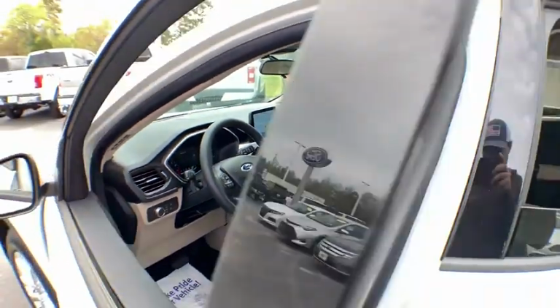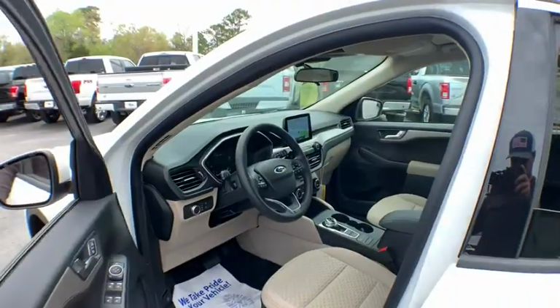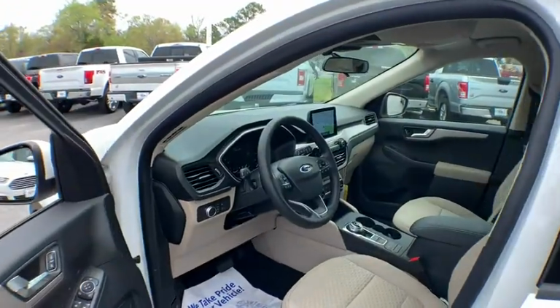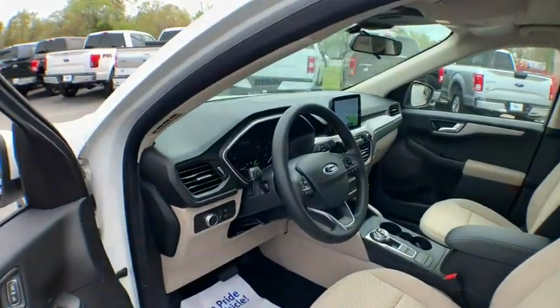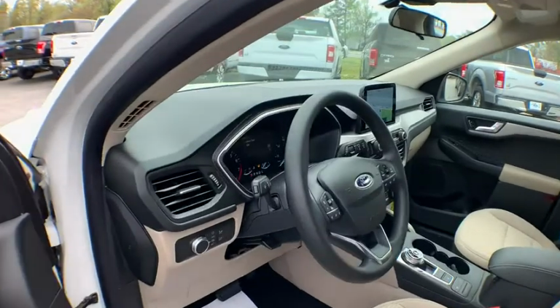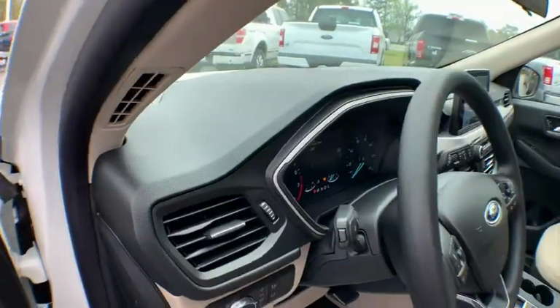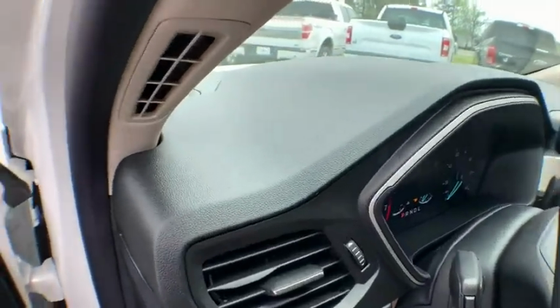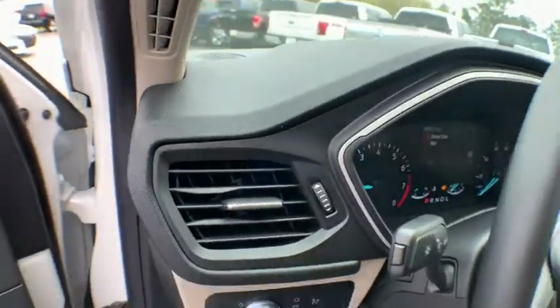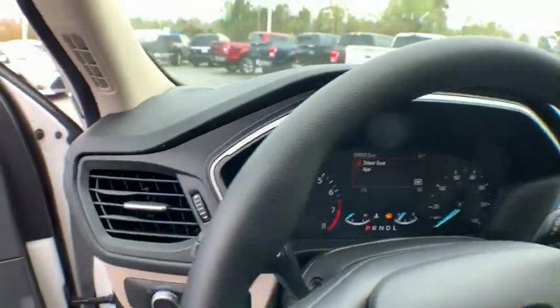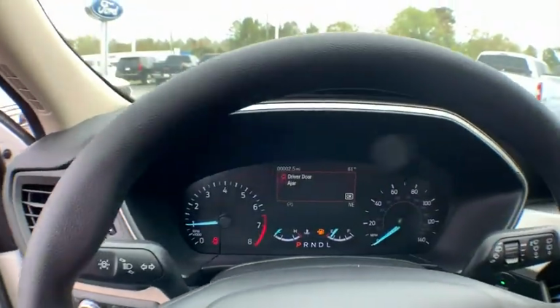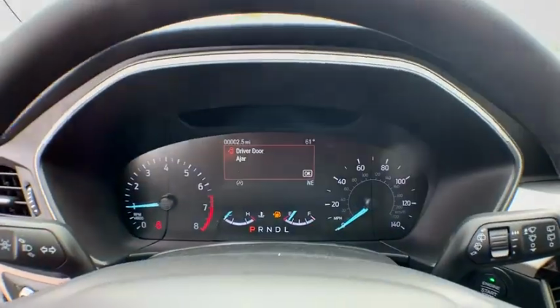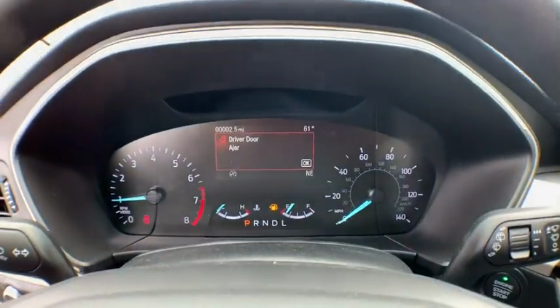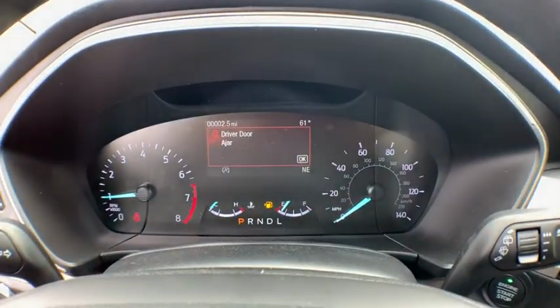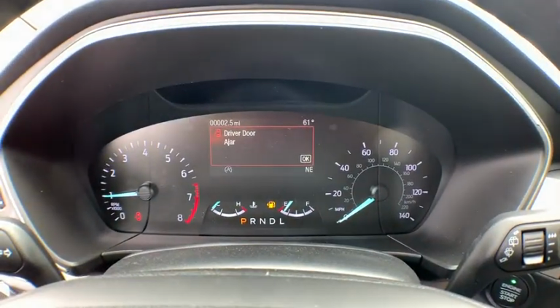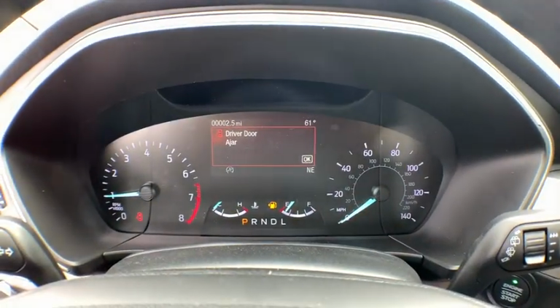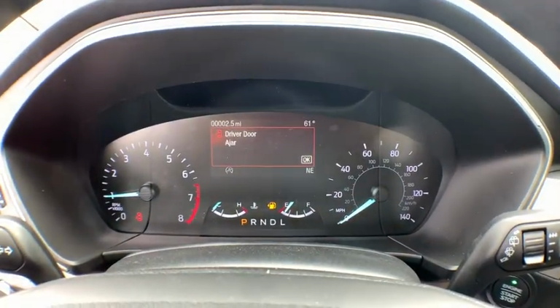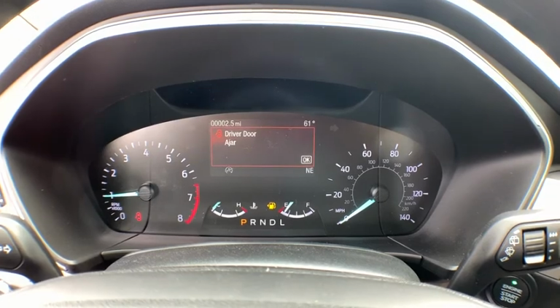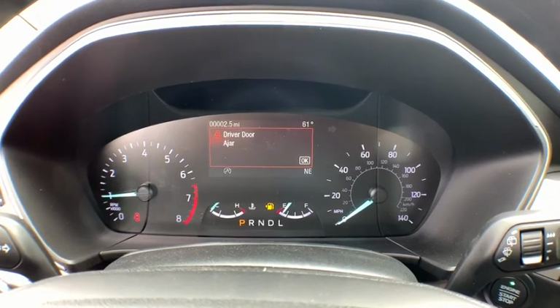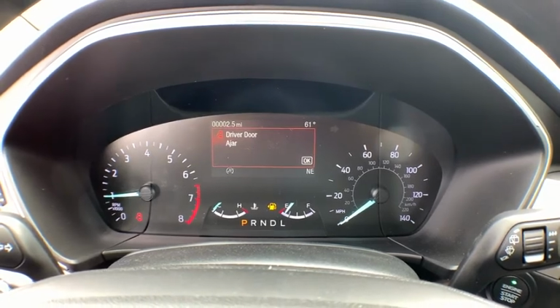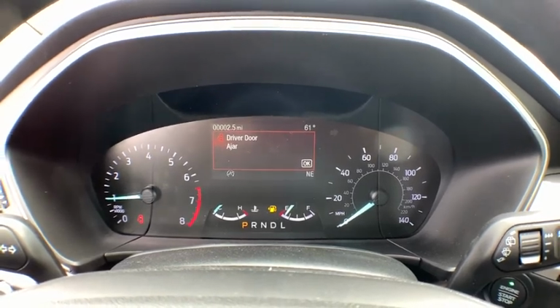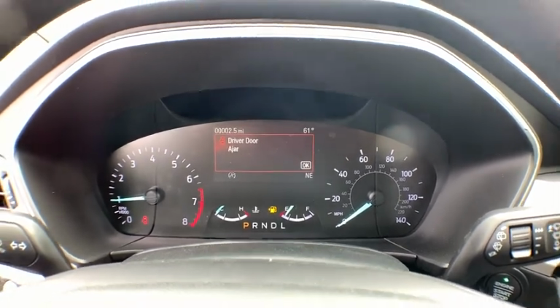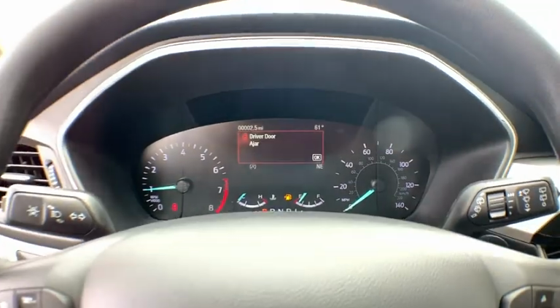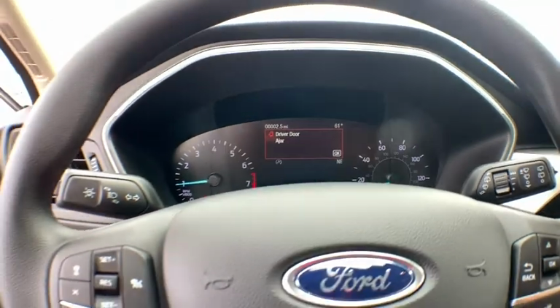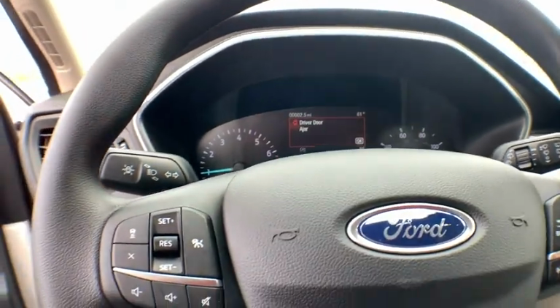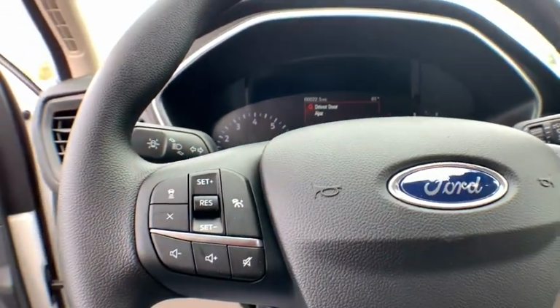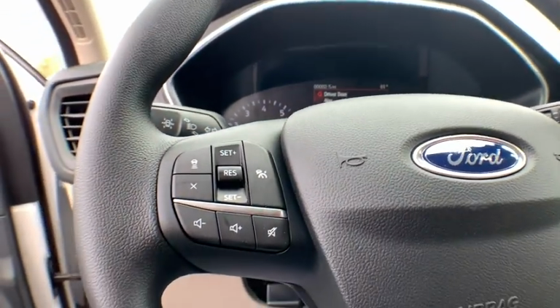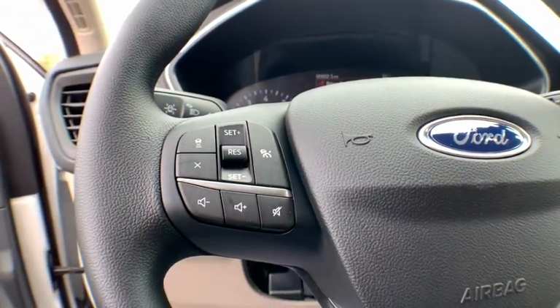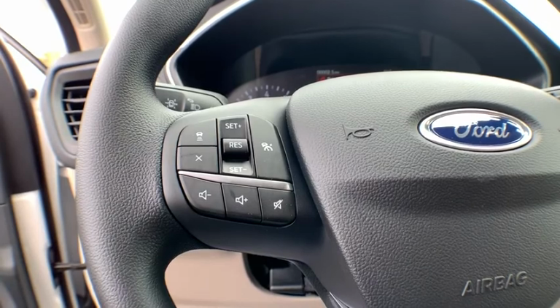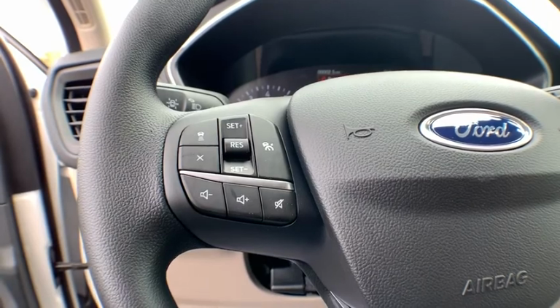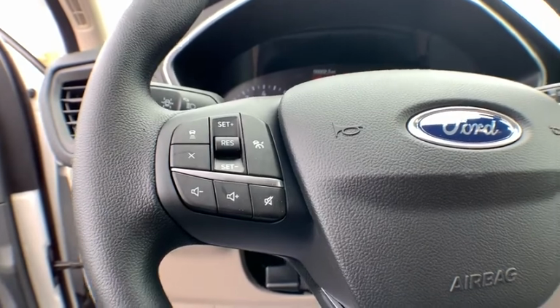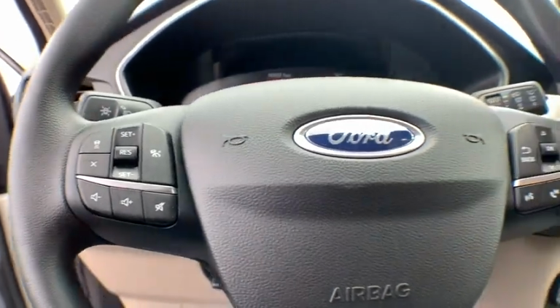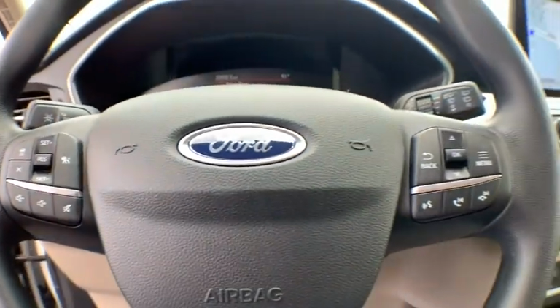Trip computer, heated front seats, electronic stability control, rear window defroster, power windows, brake assist, overhead console, panic alarm, remote keyless entry, tachometer, power driver's seat, rear window wiper.